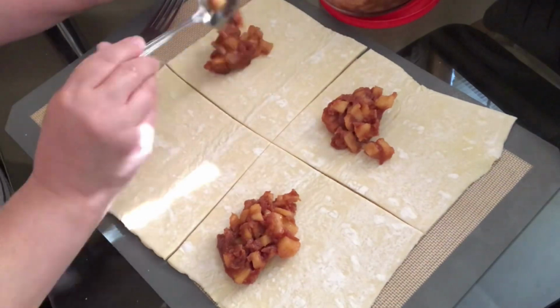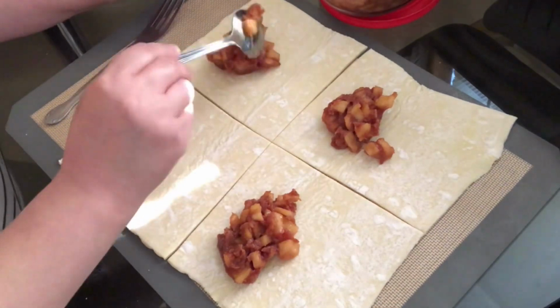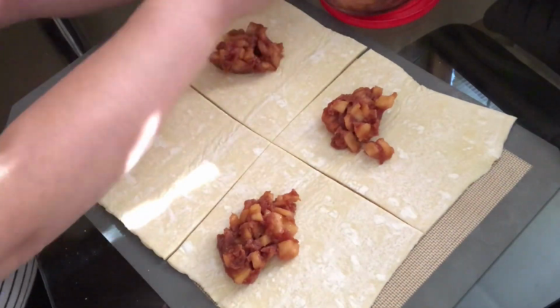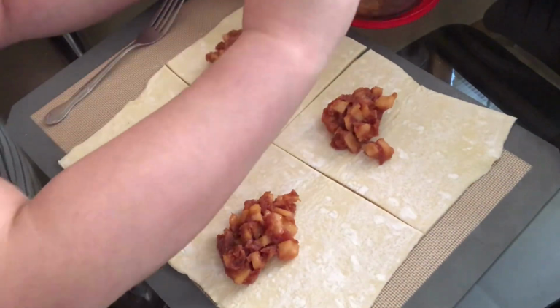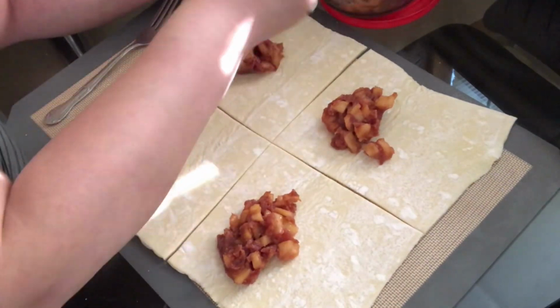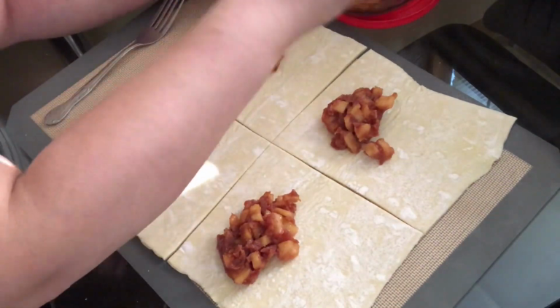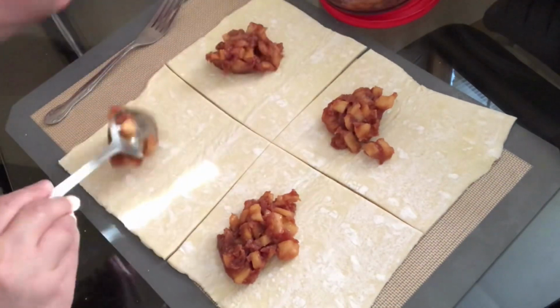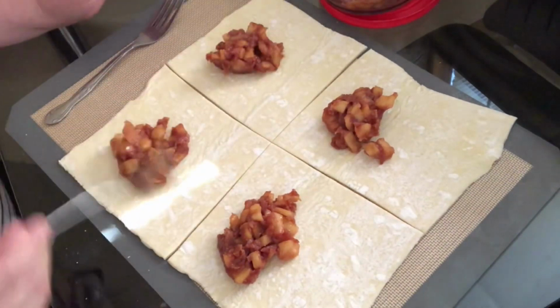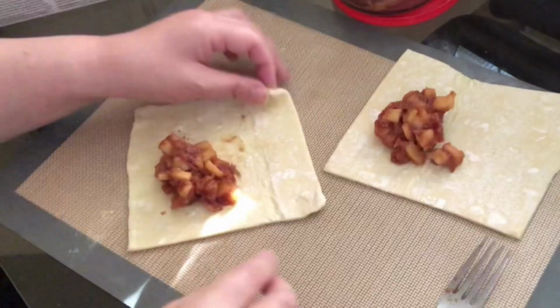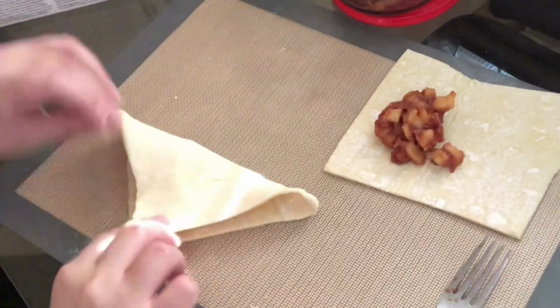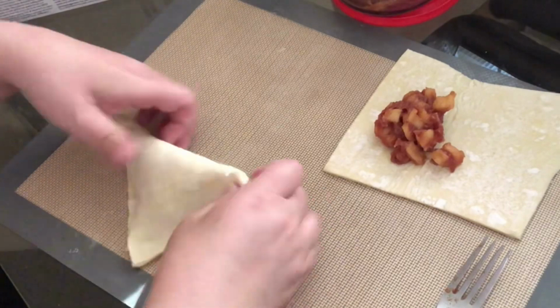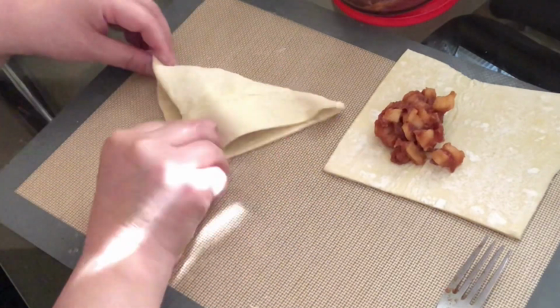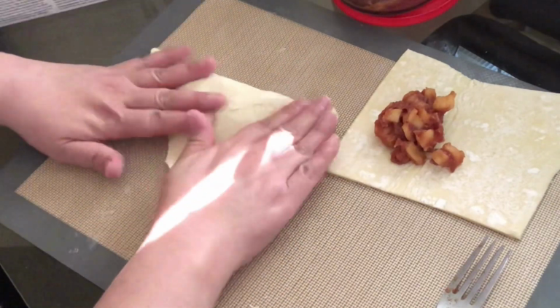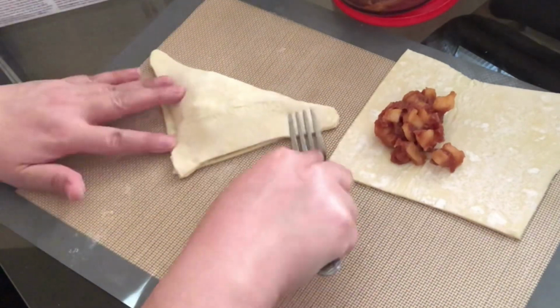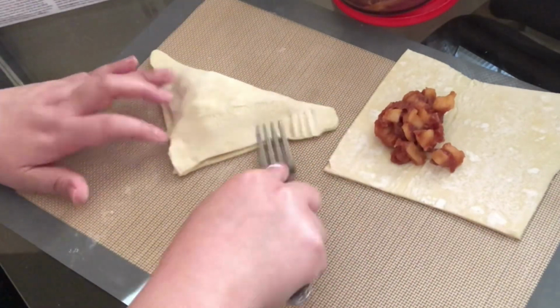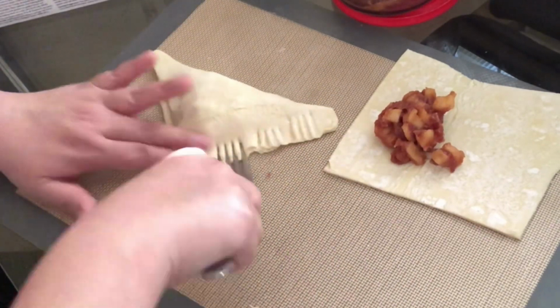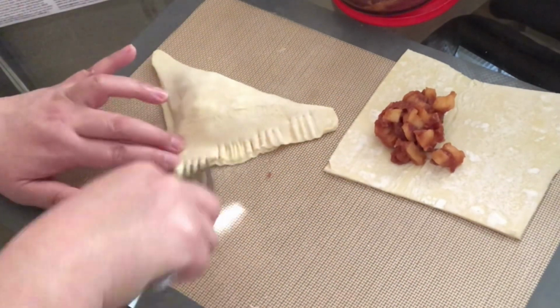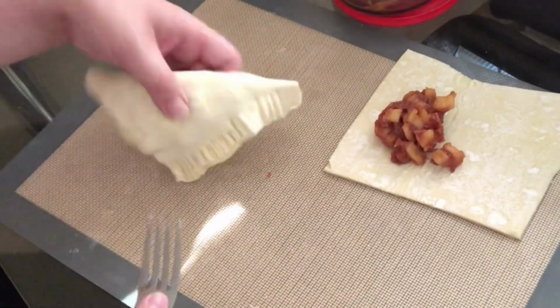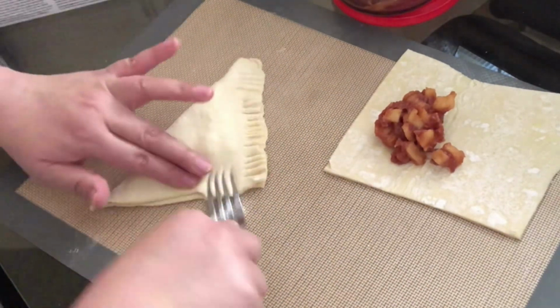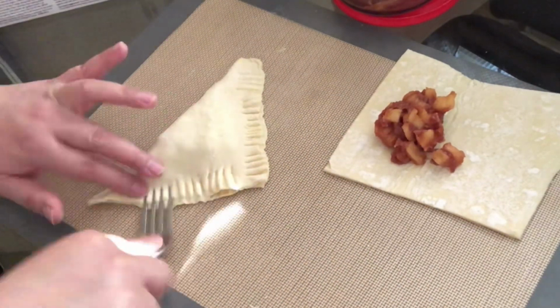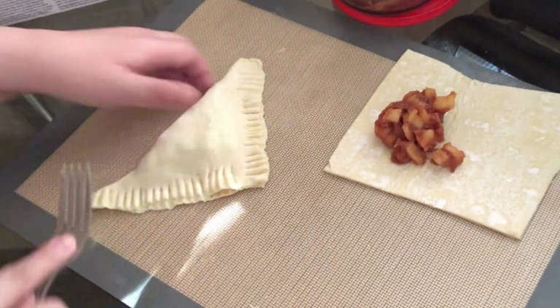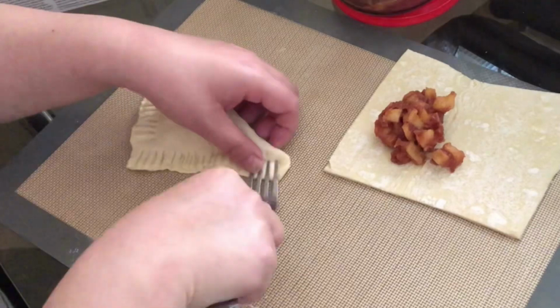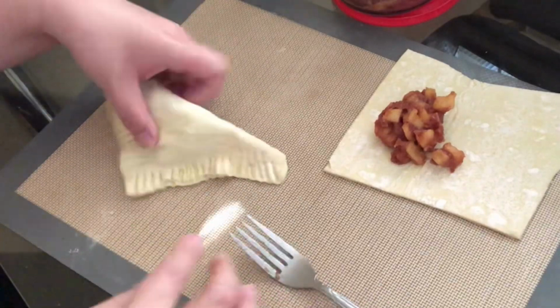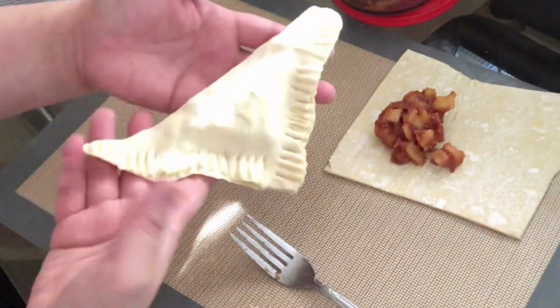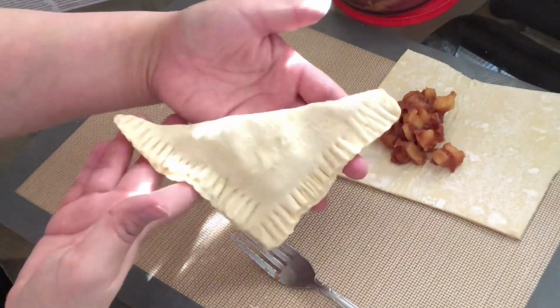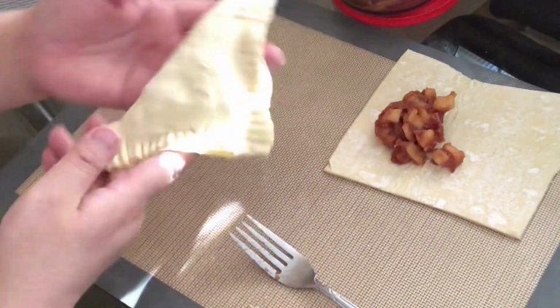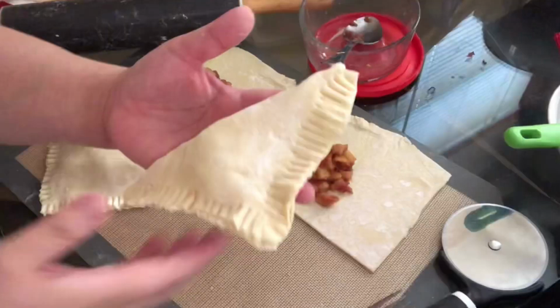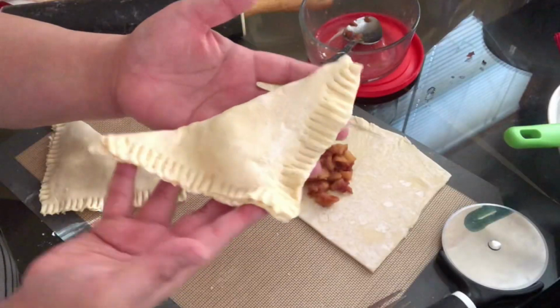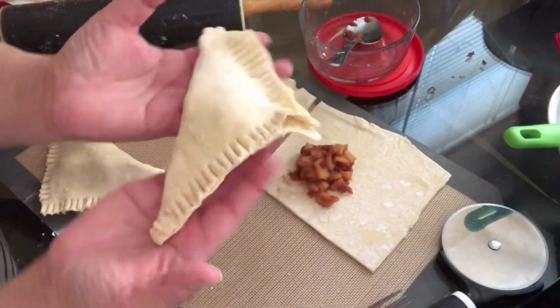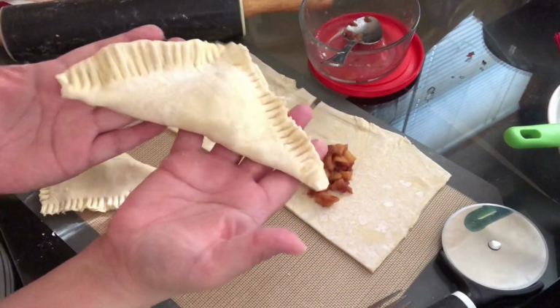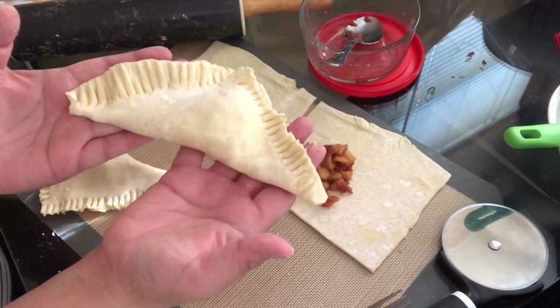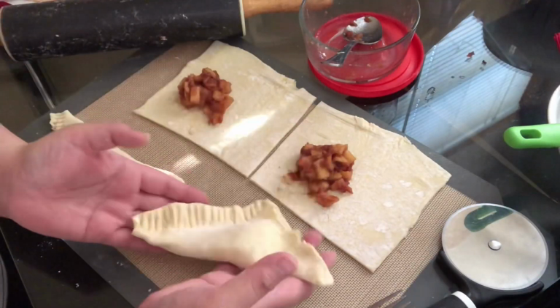Fill the puff pastry squares with the apple filling. Fold over one corner of your puff pastry and seal it with a fork. Continue the same process until you're completely done sealing all of your apple turnovers.